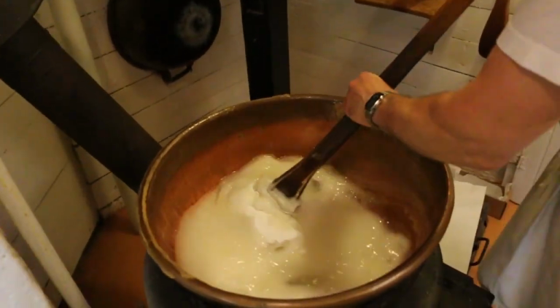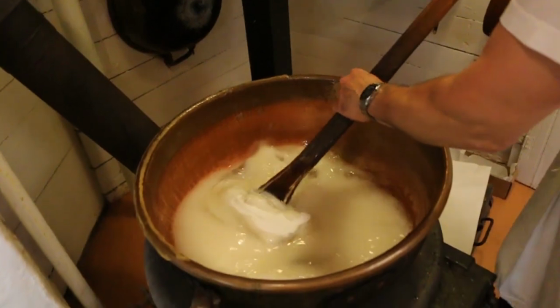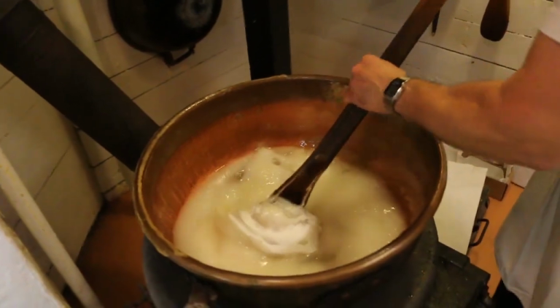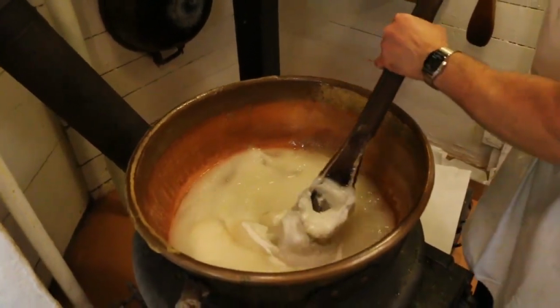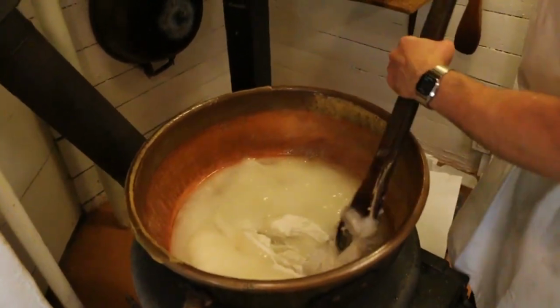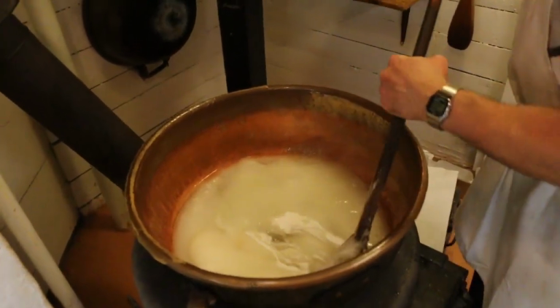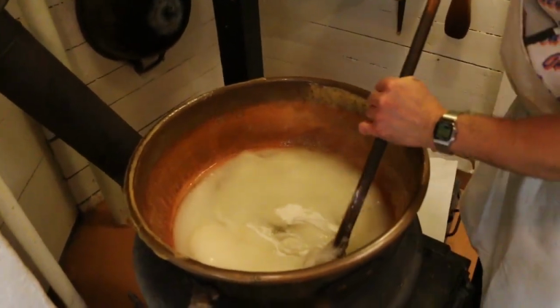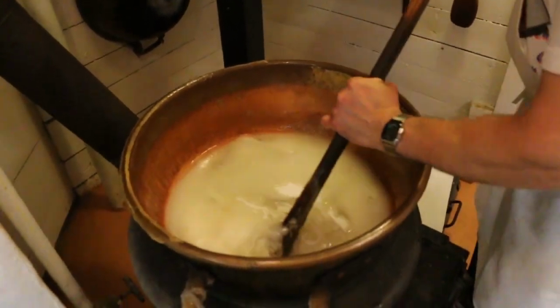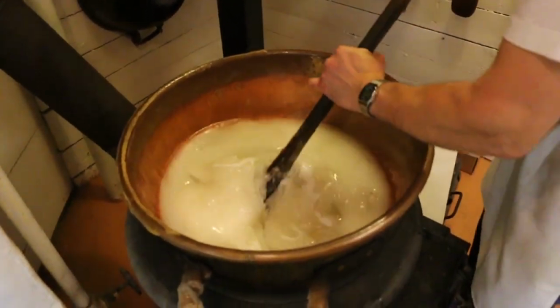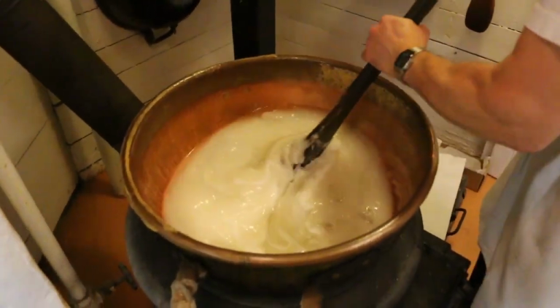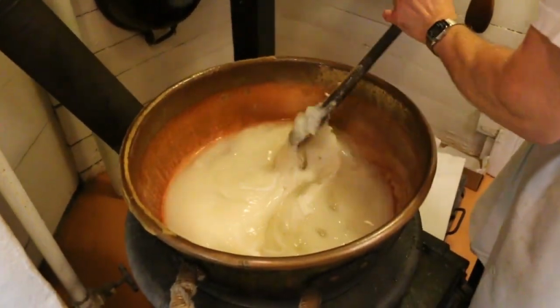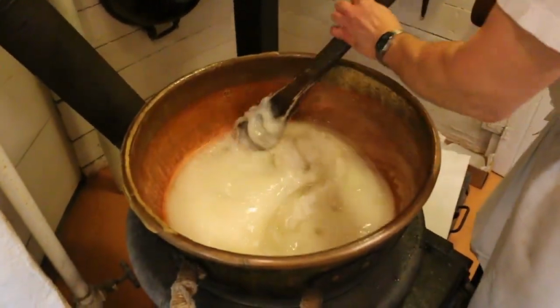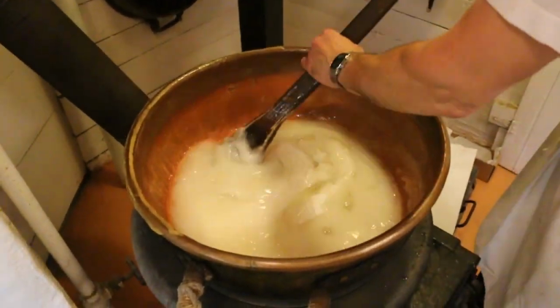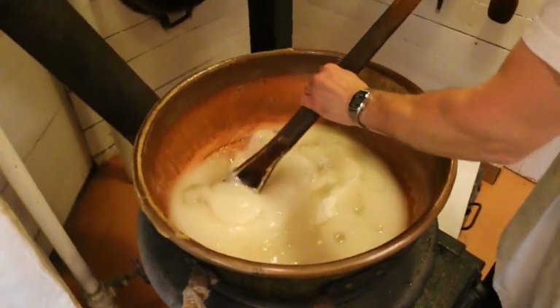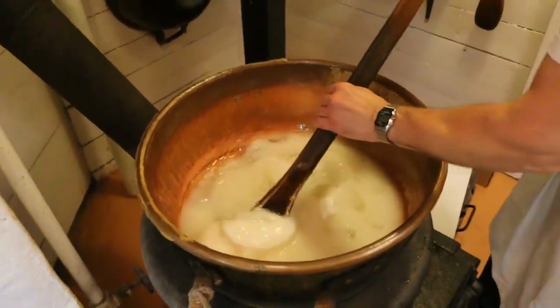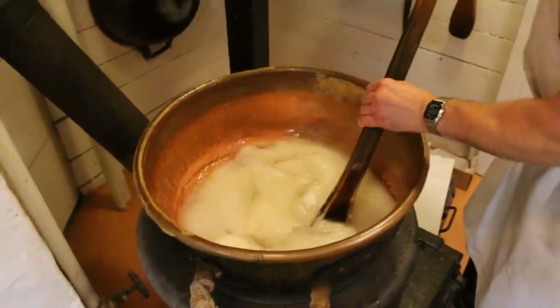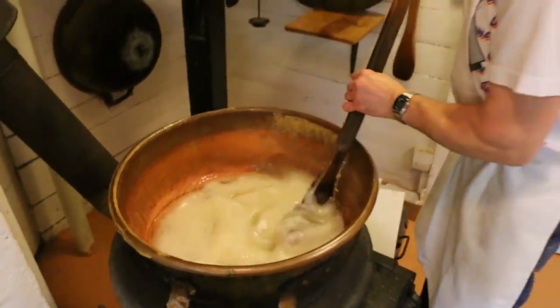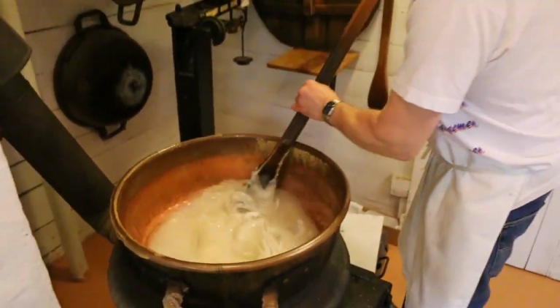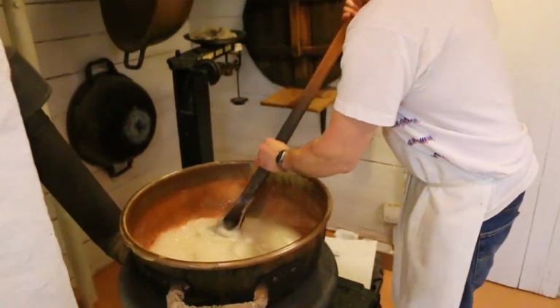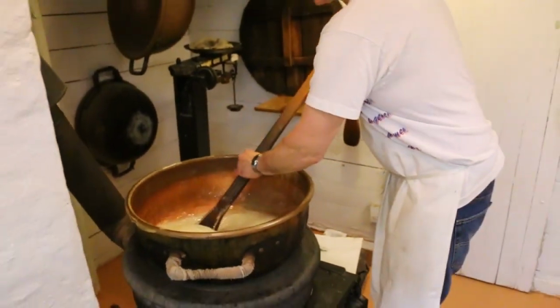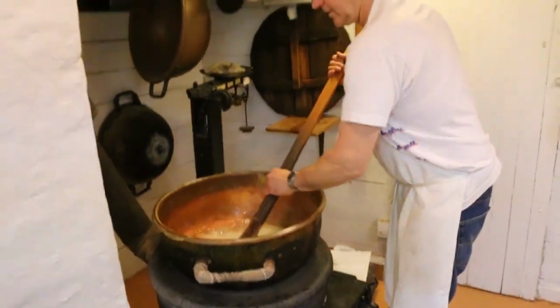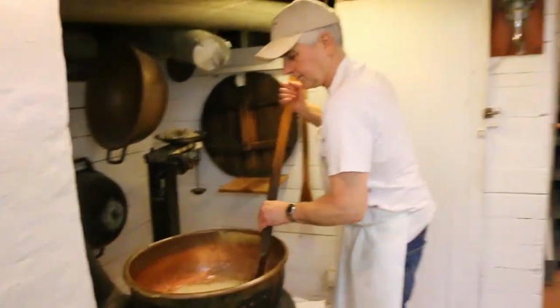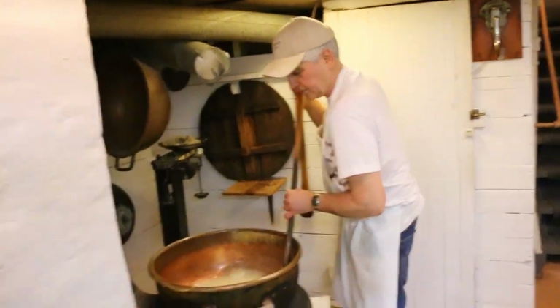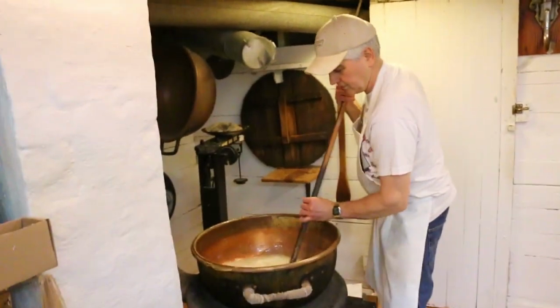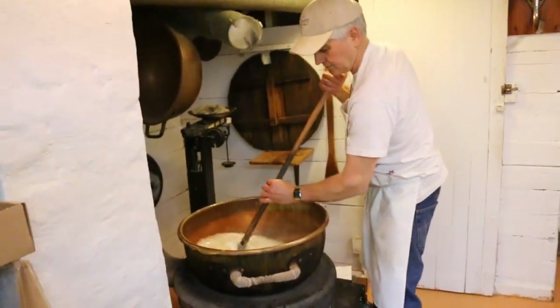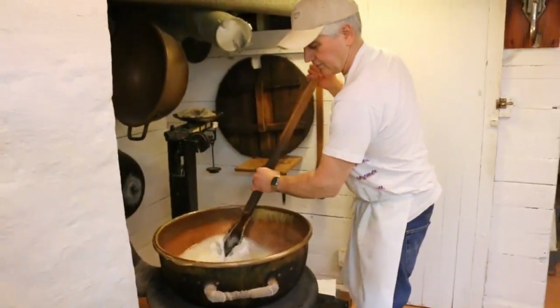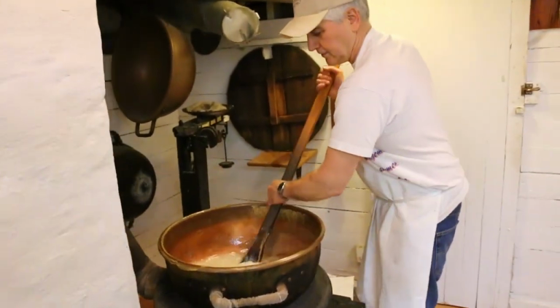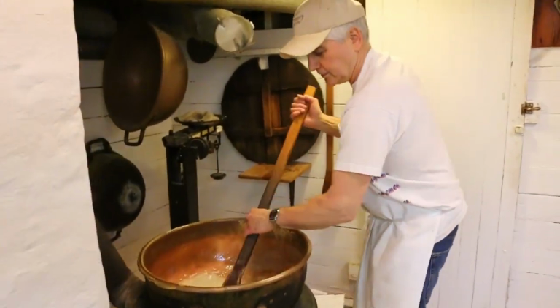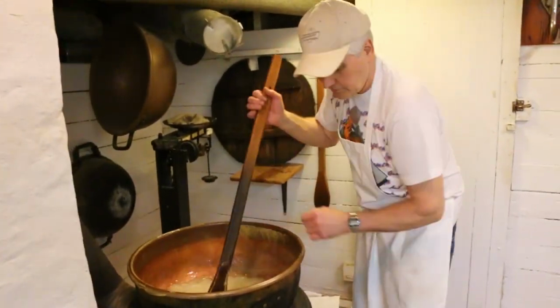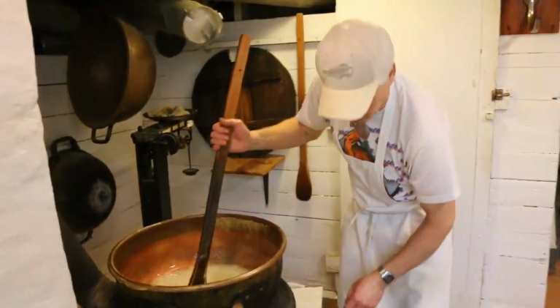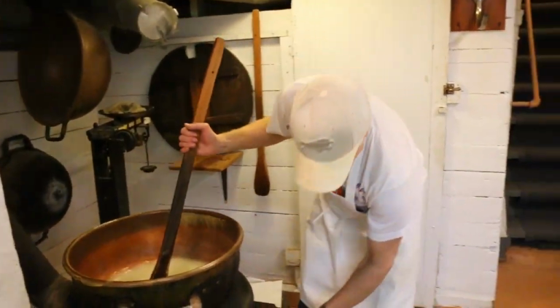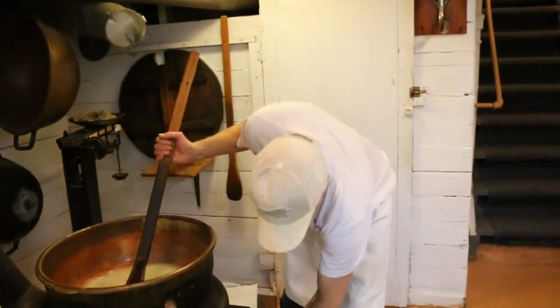So just in case anybody was wondering what a bunch of sugar, corn syrup, and water looks like — yep, there it is. Then you turn the burners up.